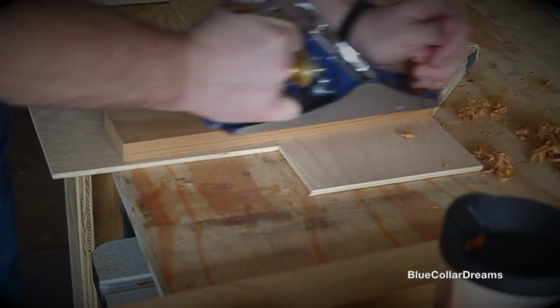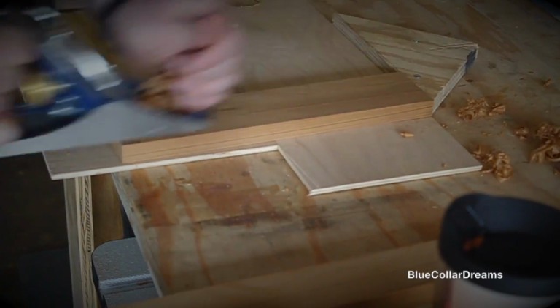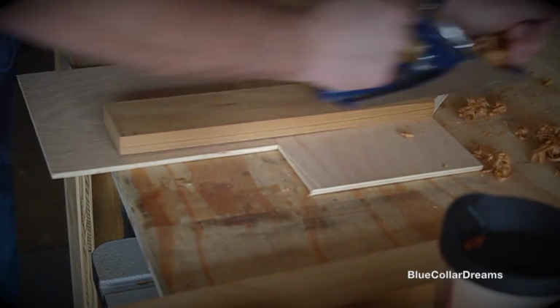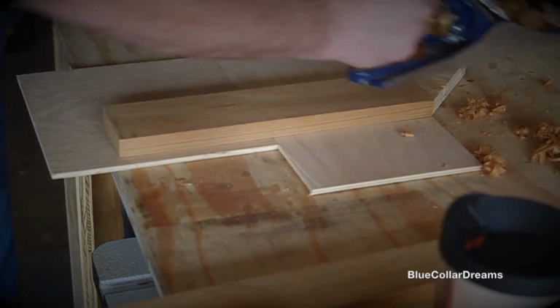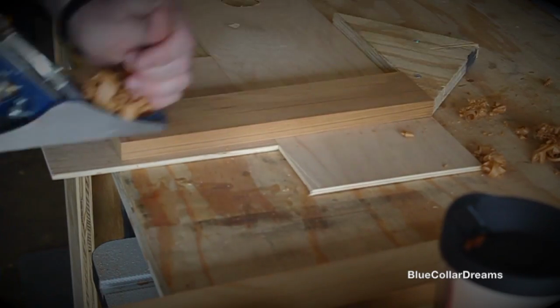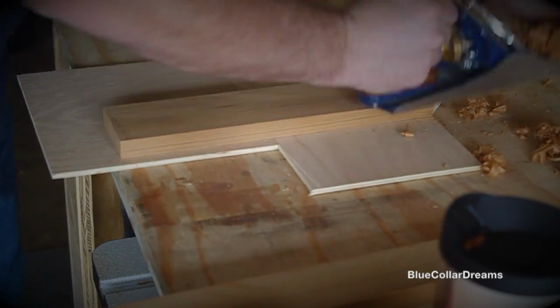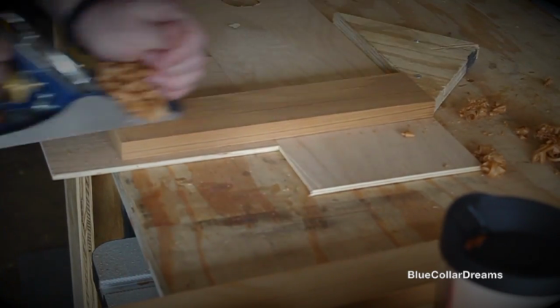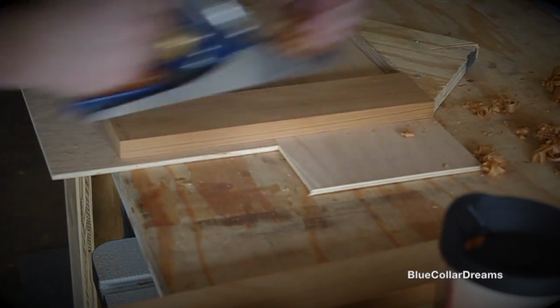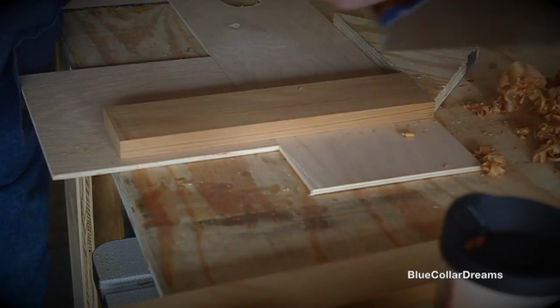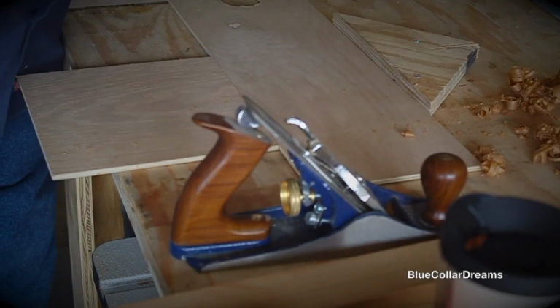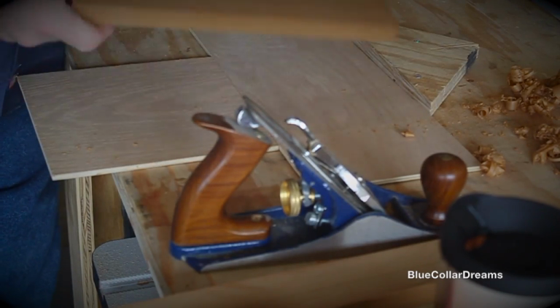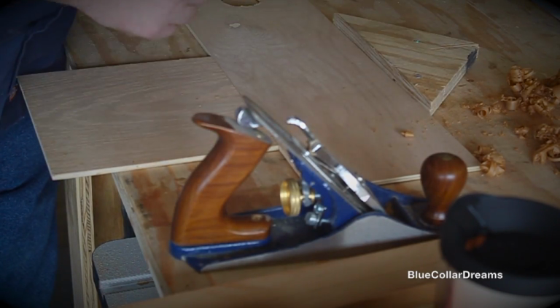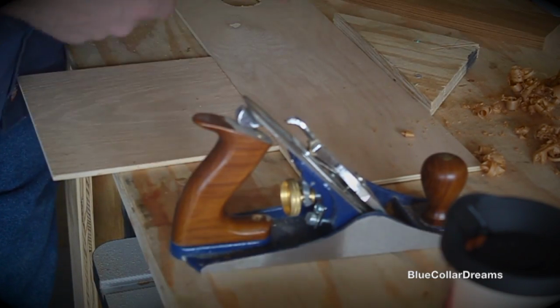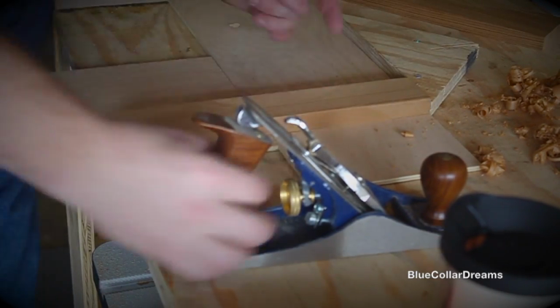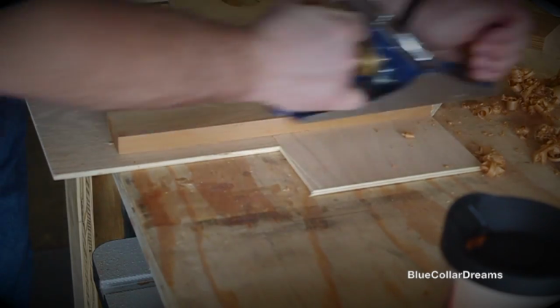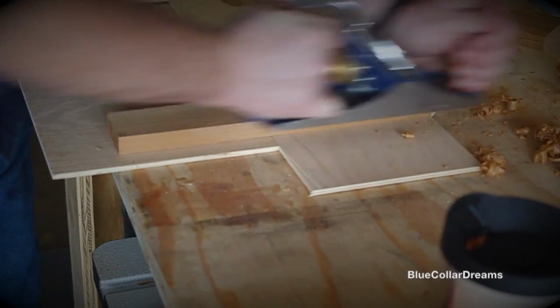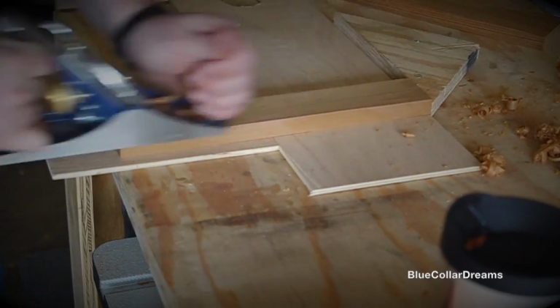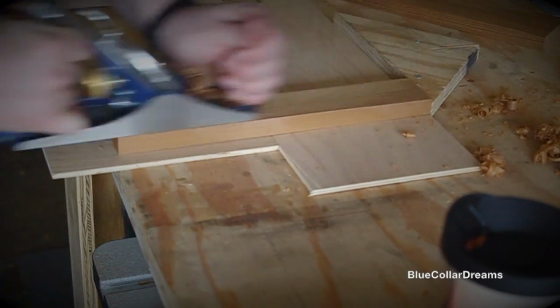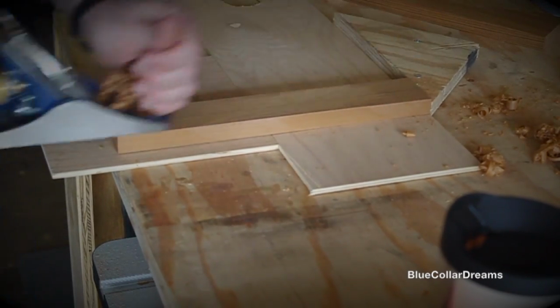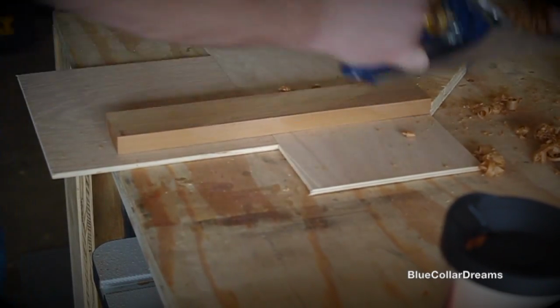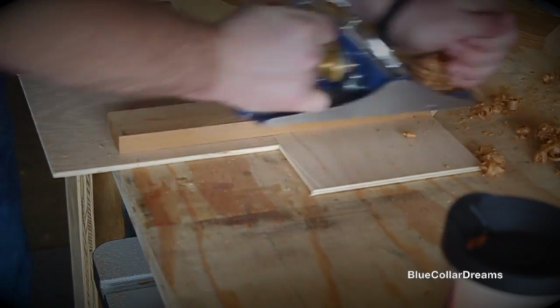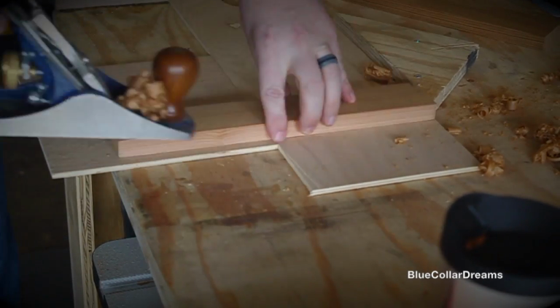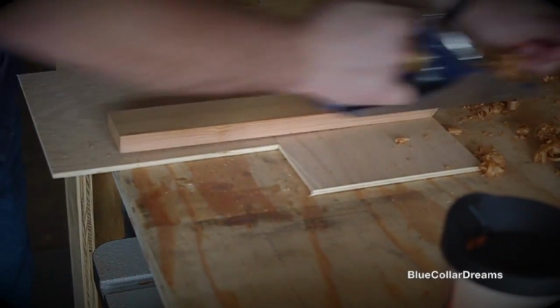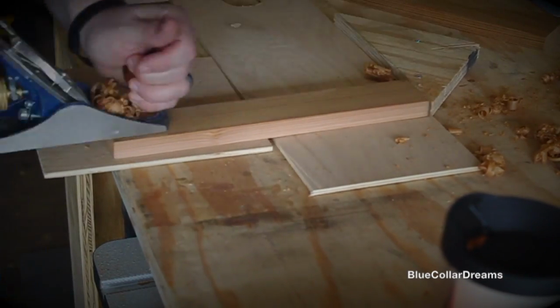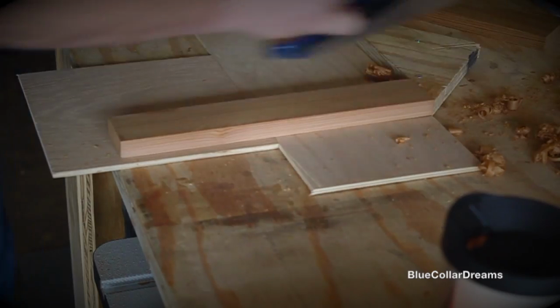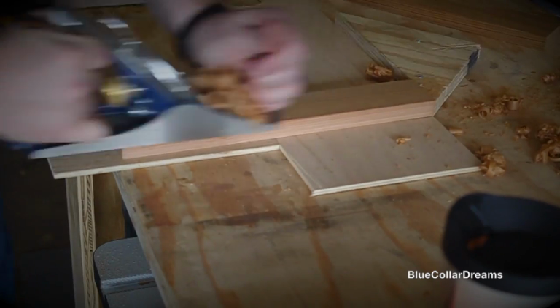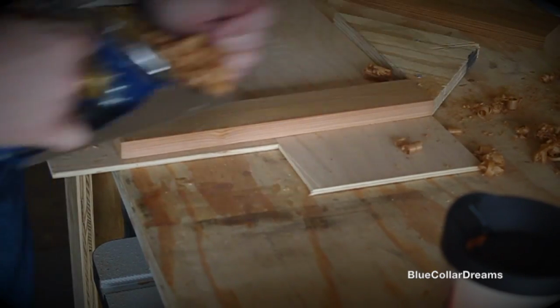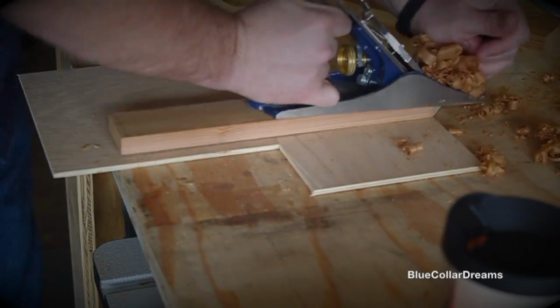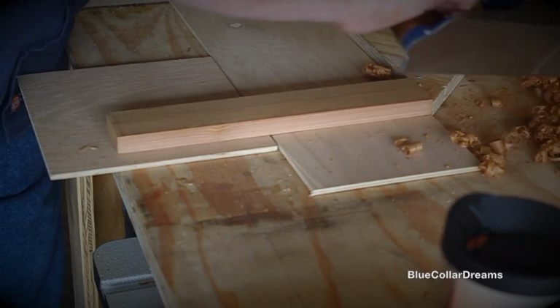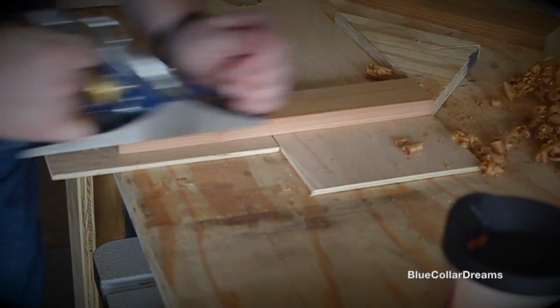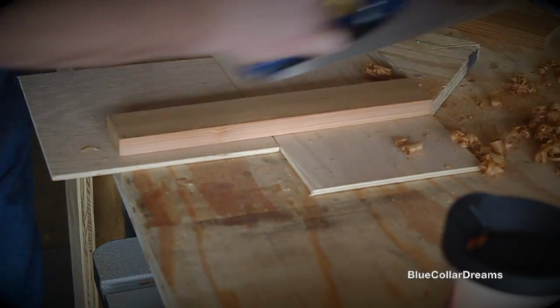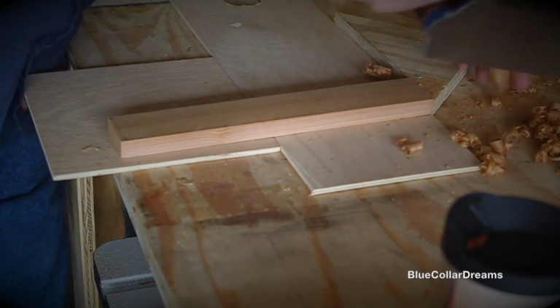At this point, I screwed a stop block into my tabletop and used the scrap plywood to elevate the piece so that the plane wouldn't hit the stock, and just went ahead and cleaned up the faces of the small and medium boards.